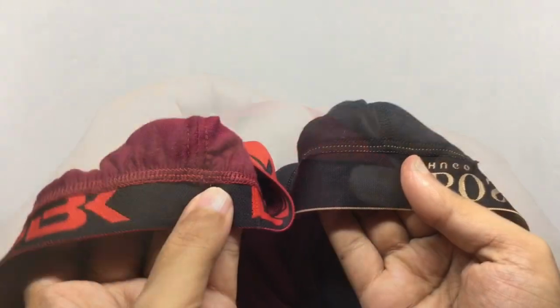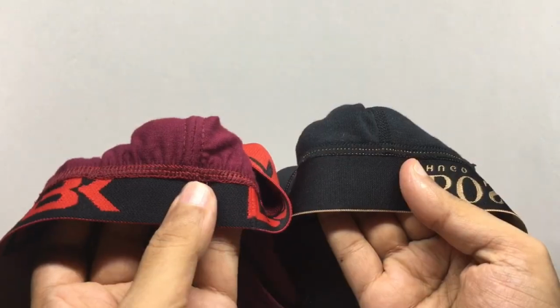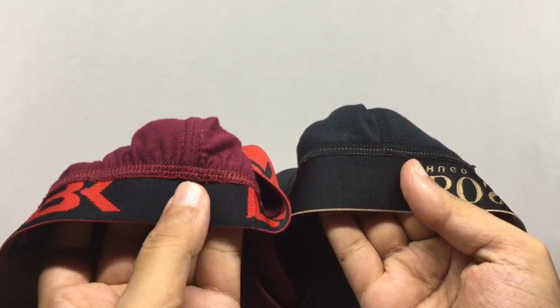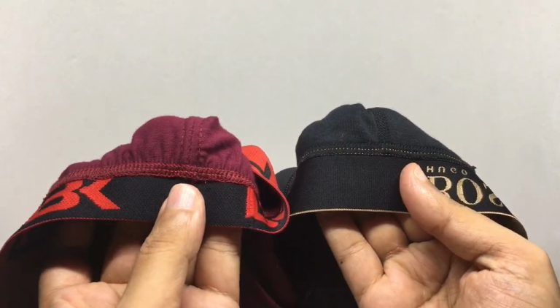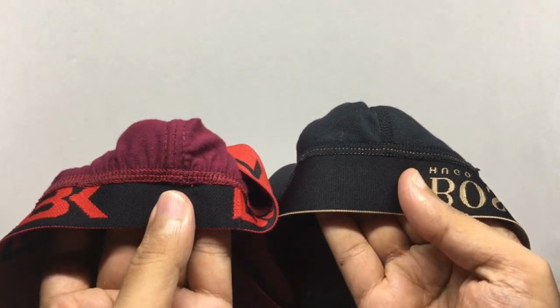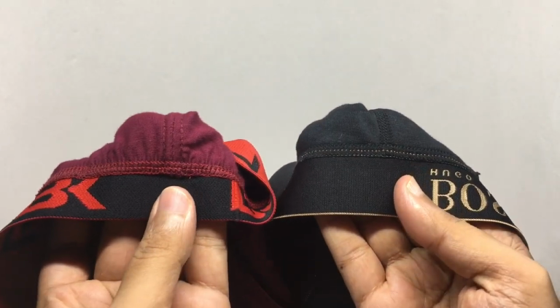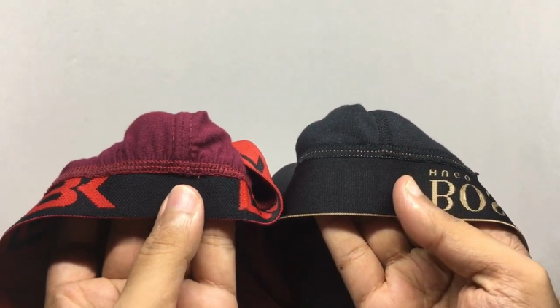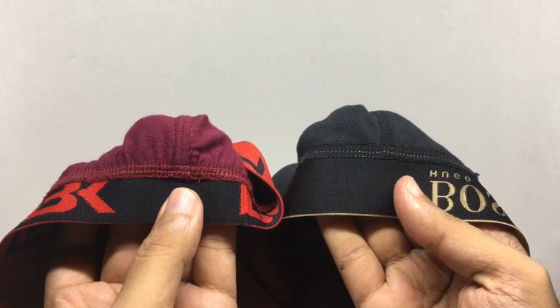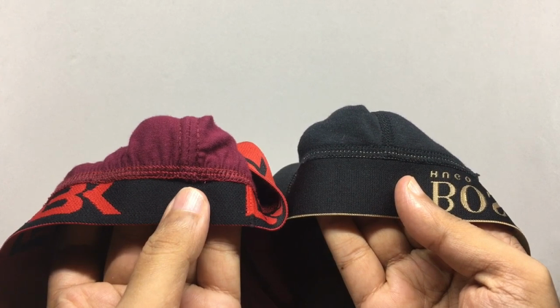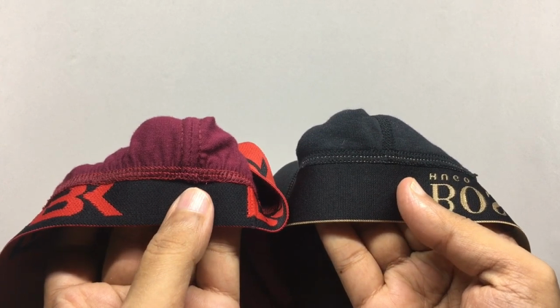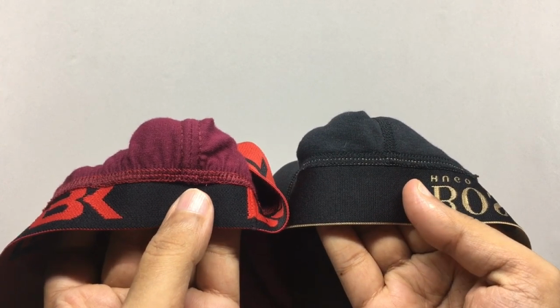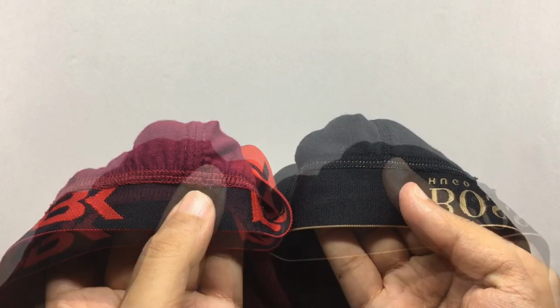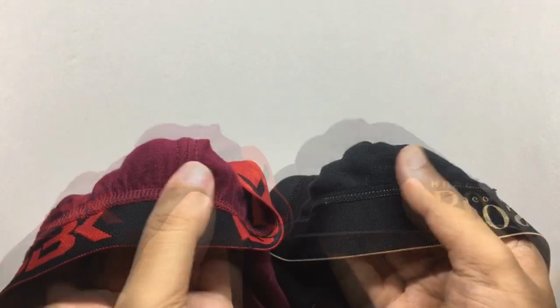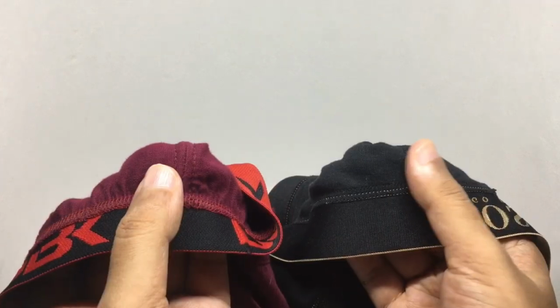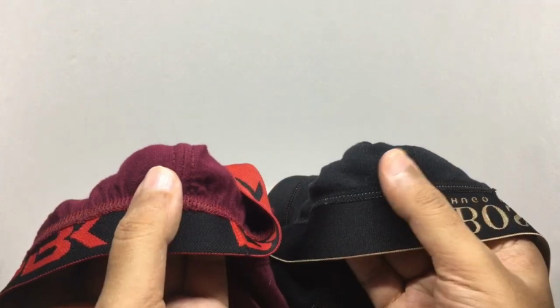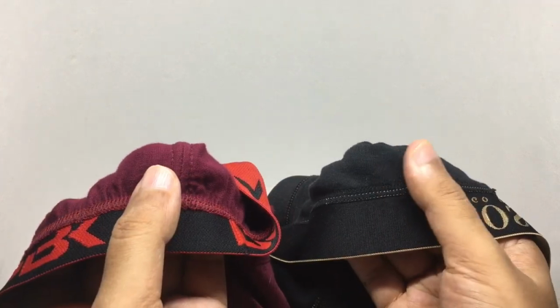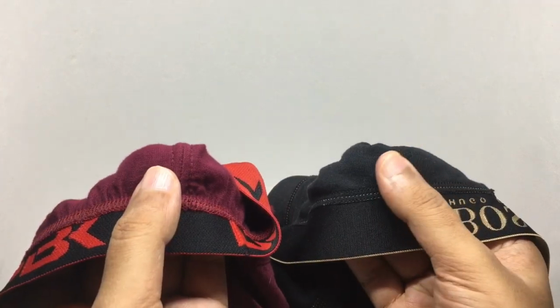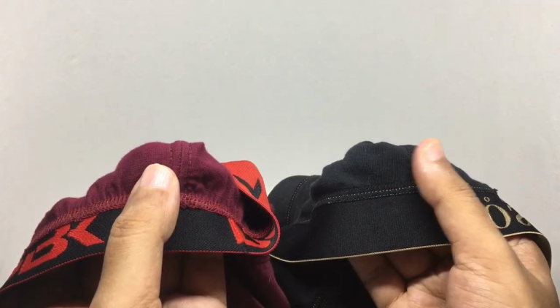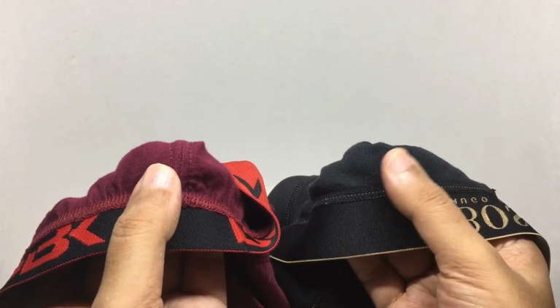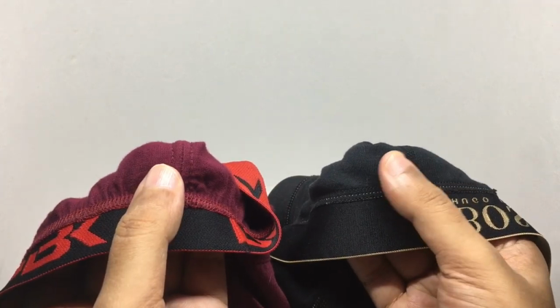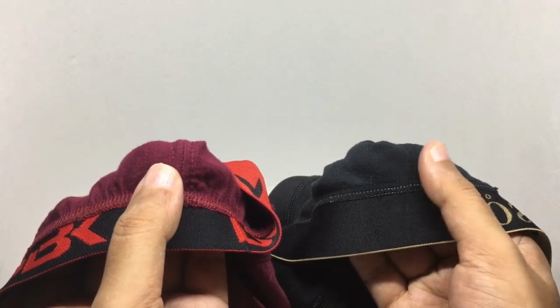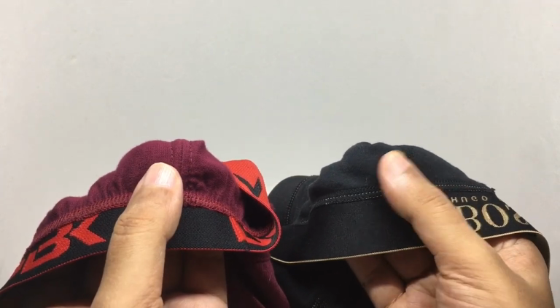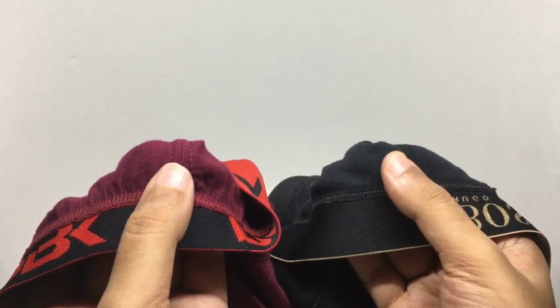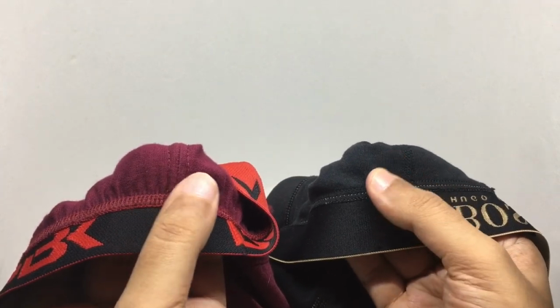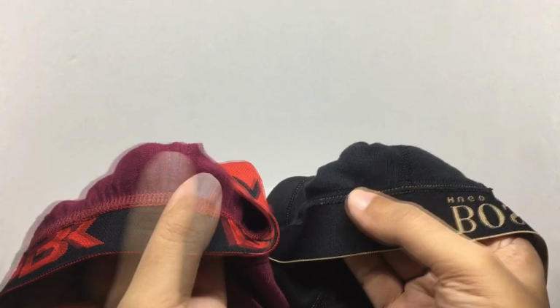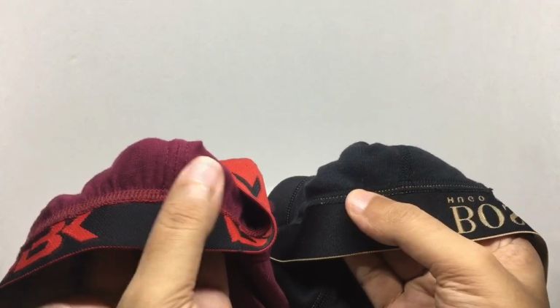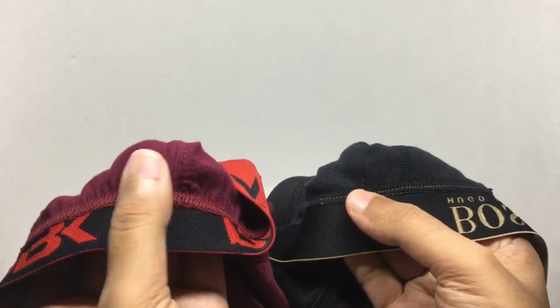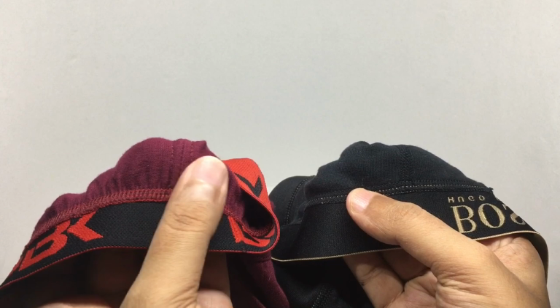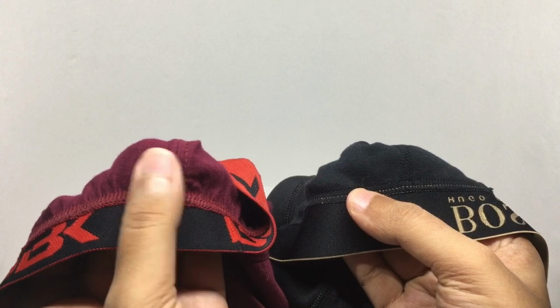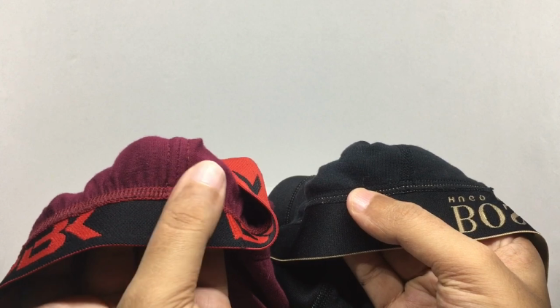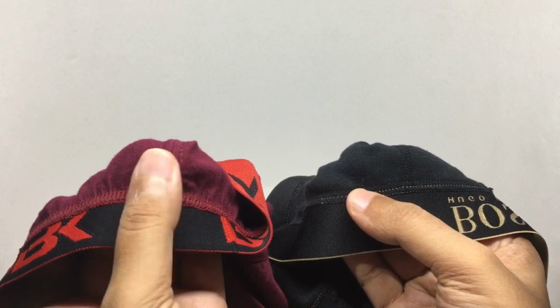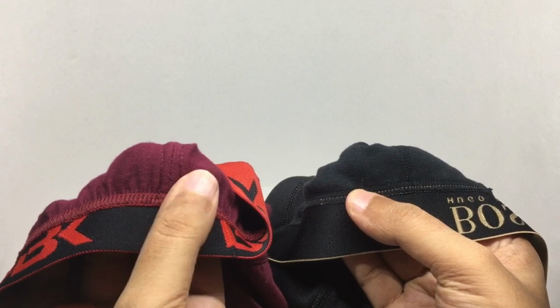That's how the bags look. With the cheap one you can barely feel anything, but with the costly one you feel the bump.